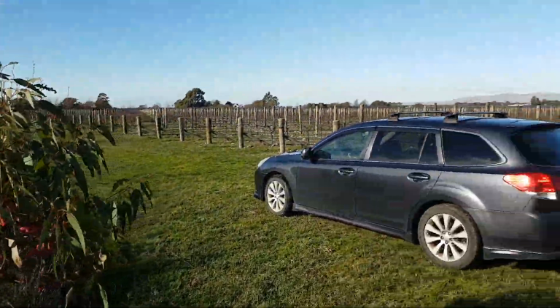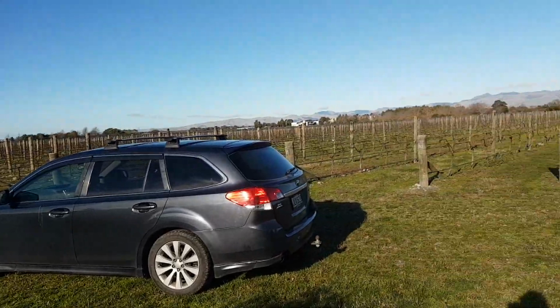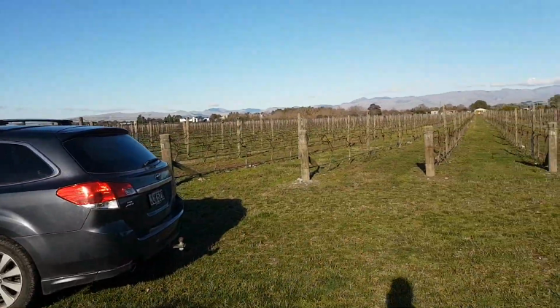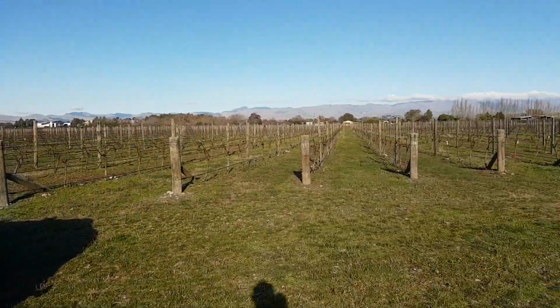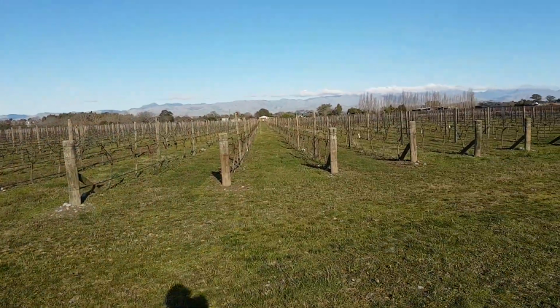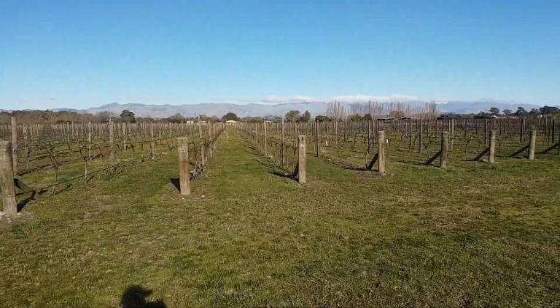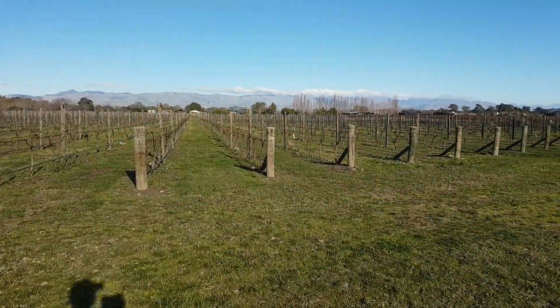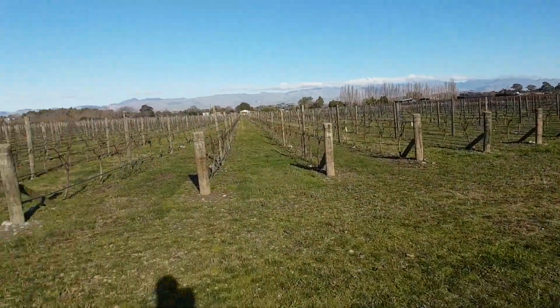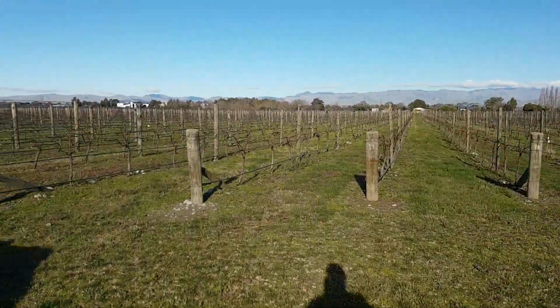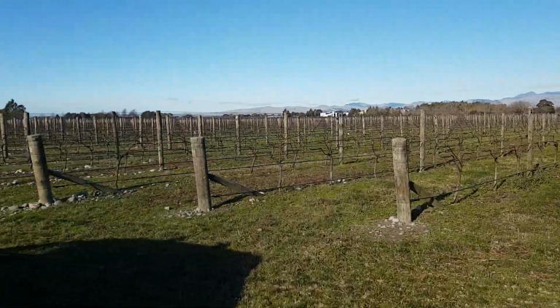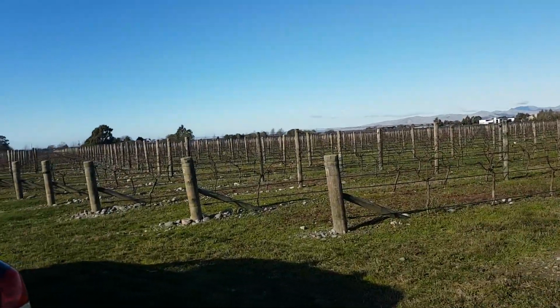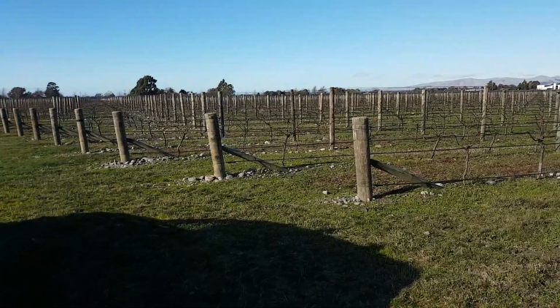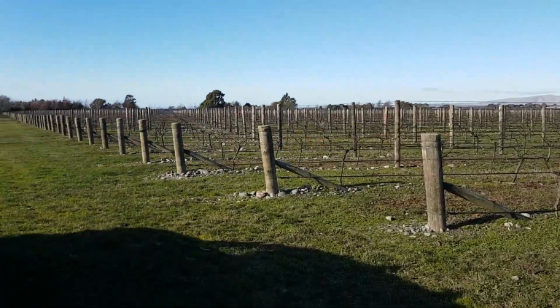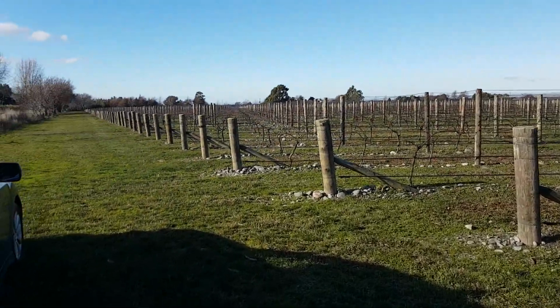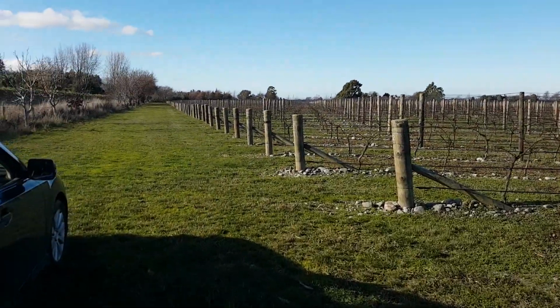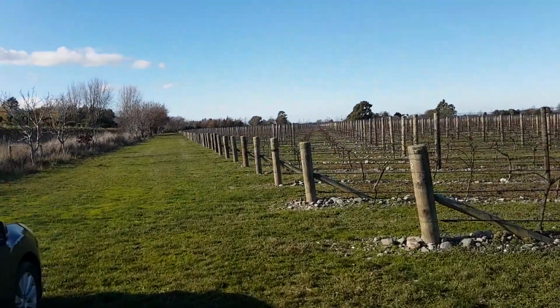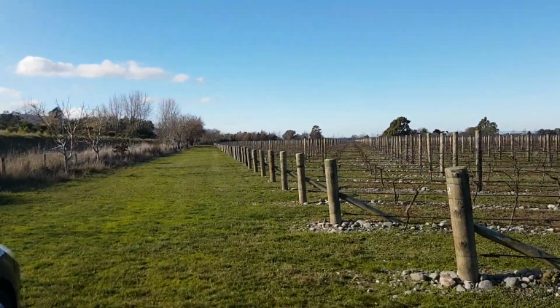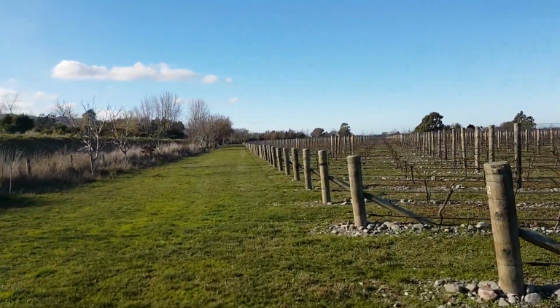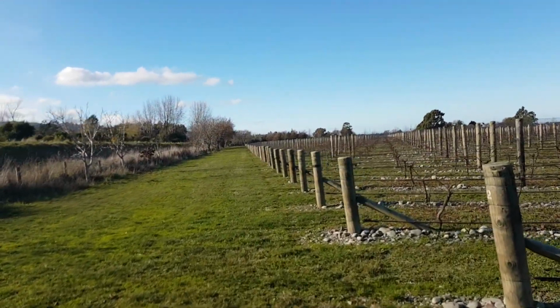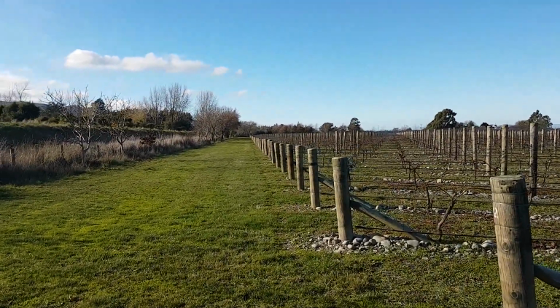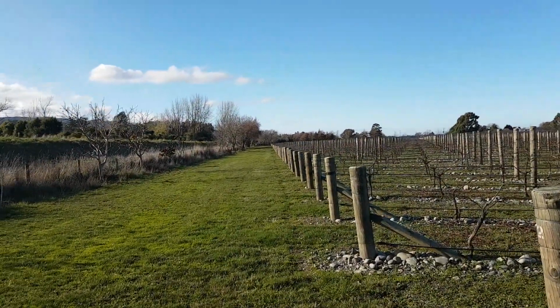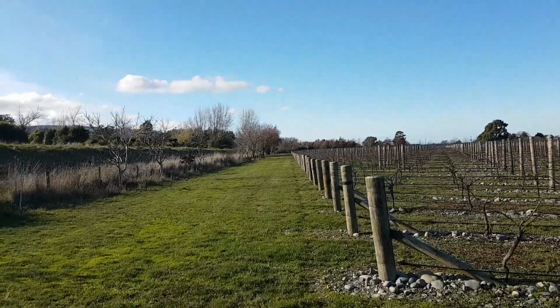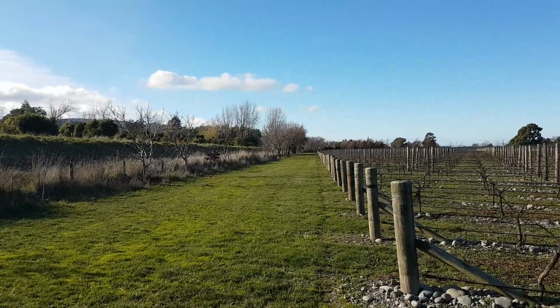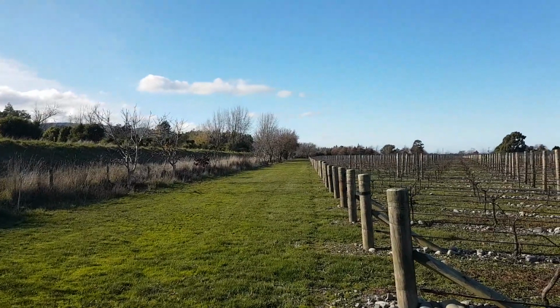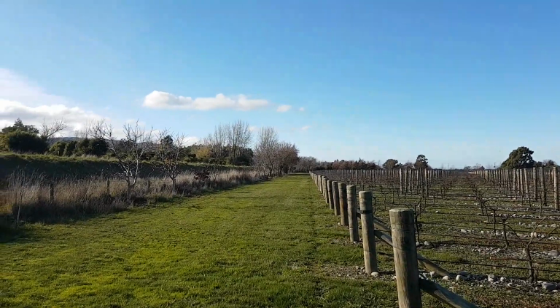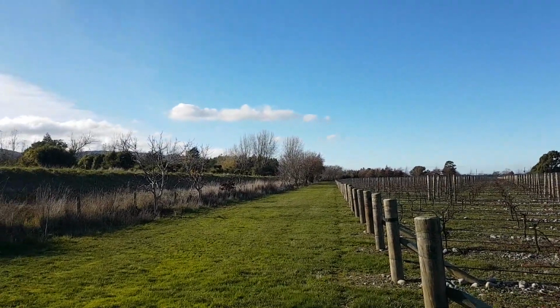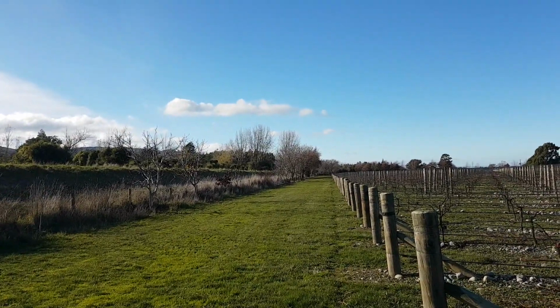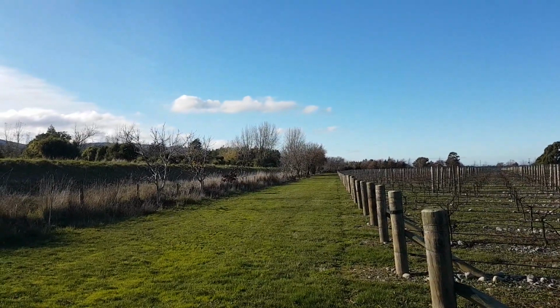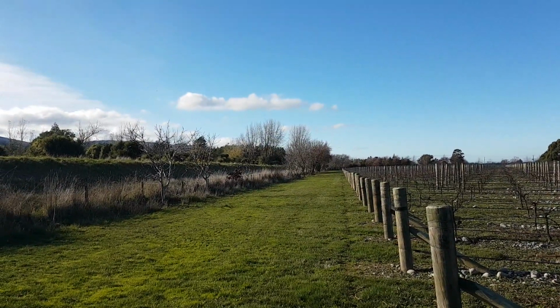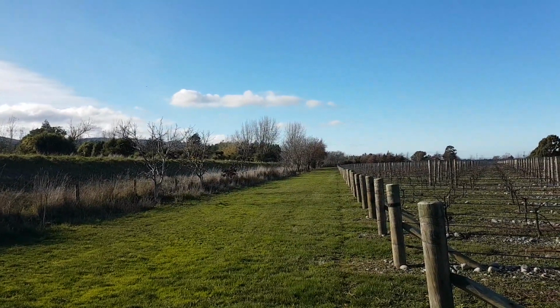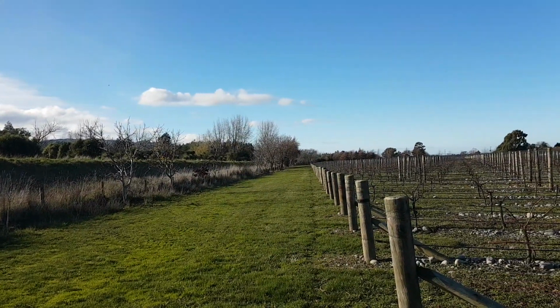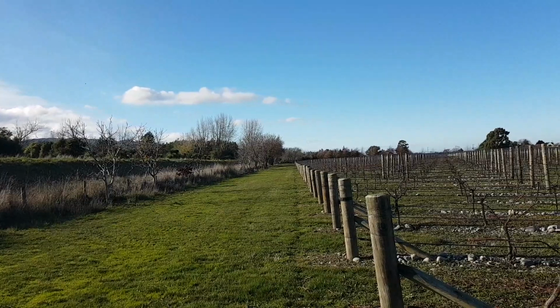I'm here on the vineyard and my father's planted most of these, but all along the side of the vineyard we've got oaks, walnuts, and maples.